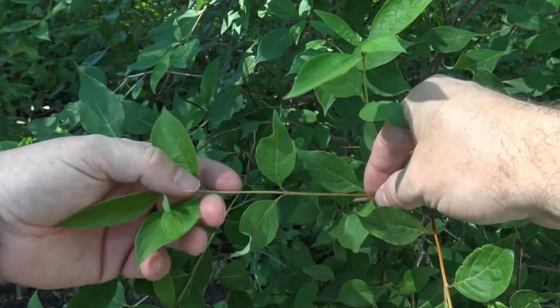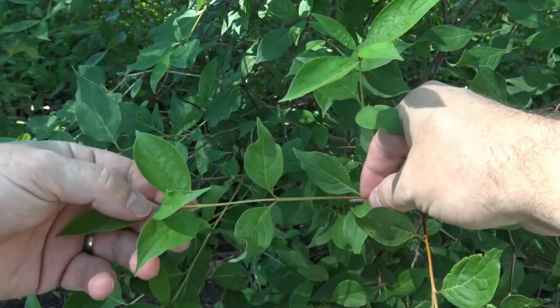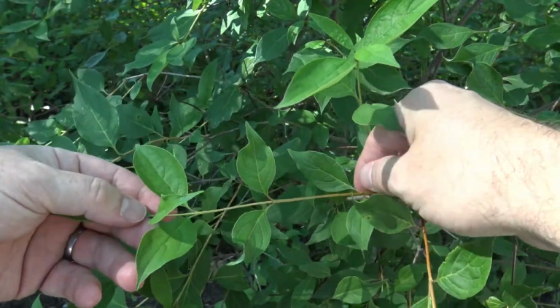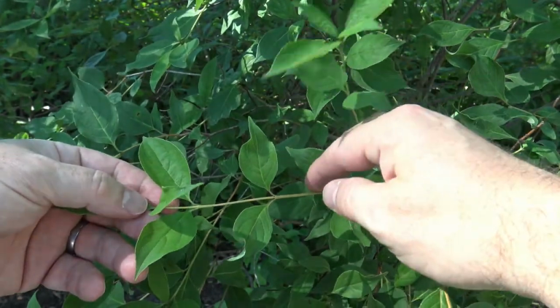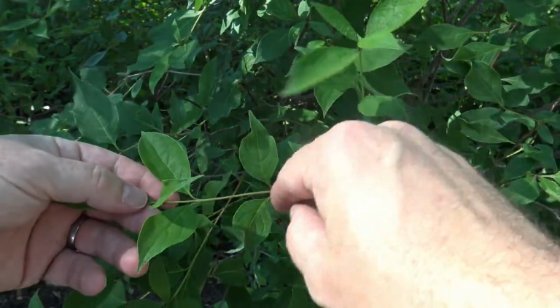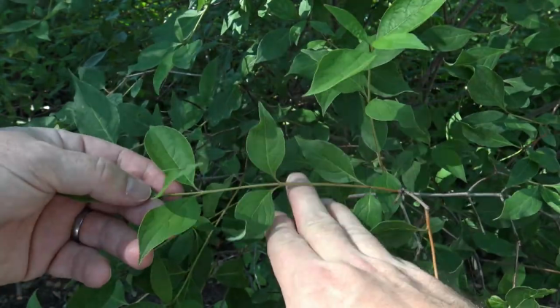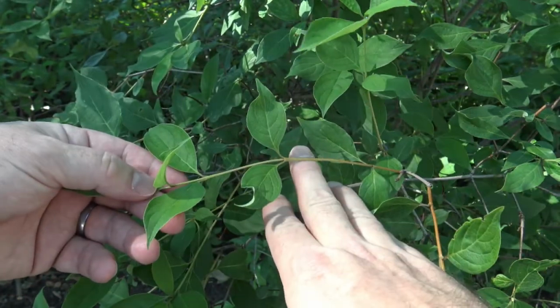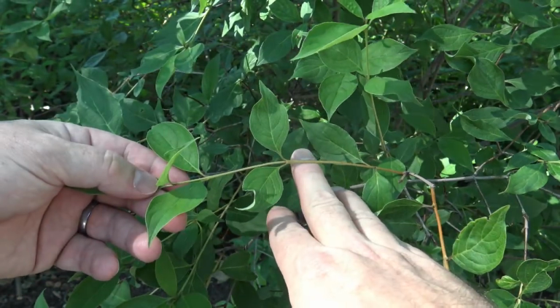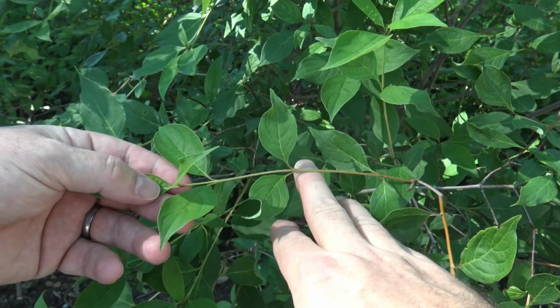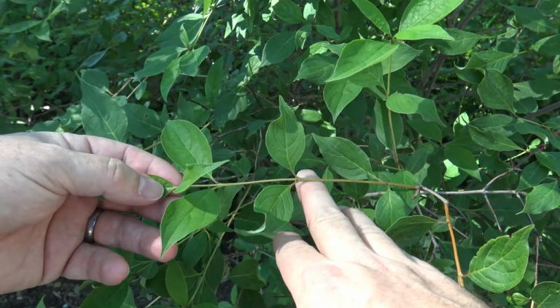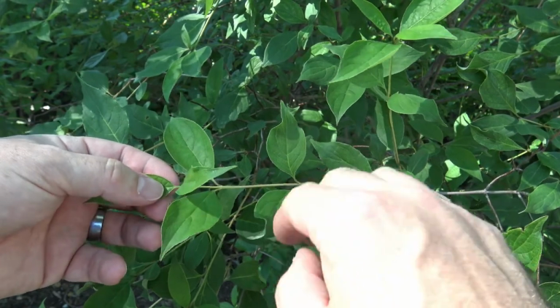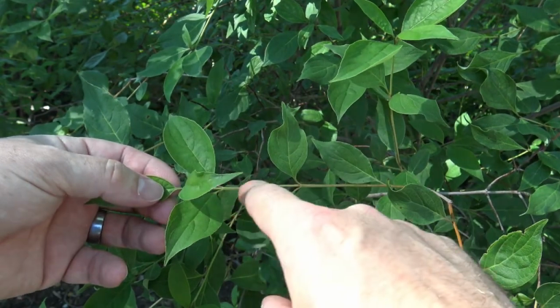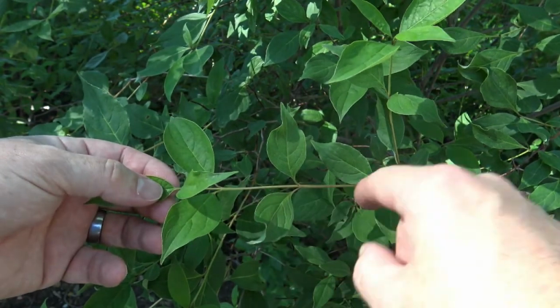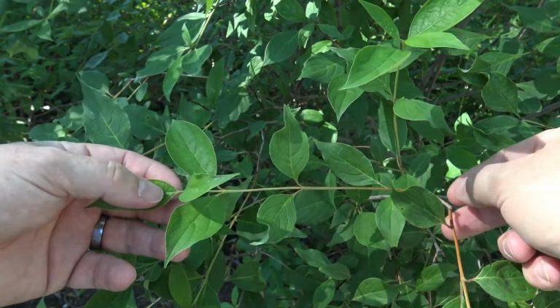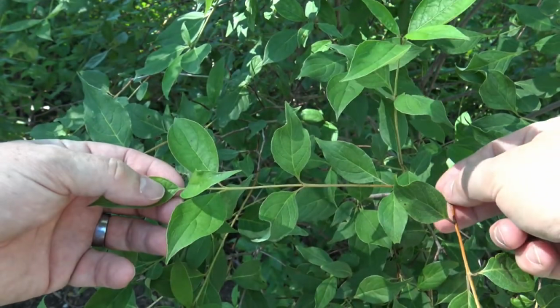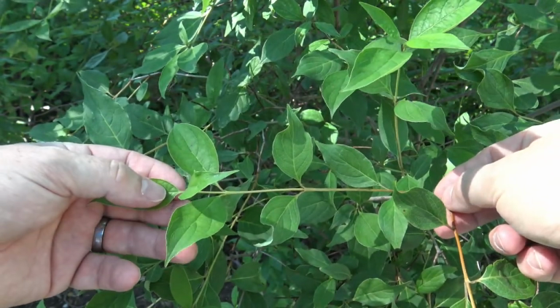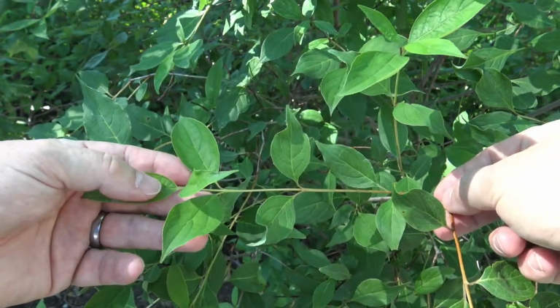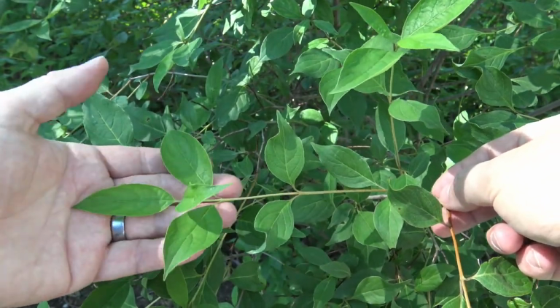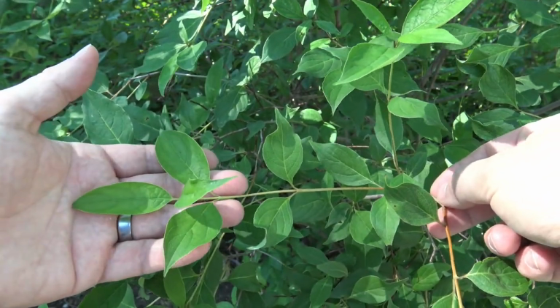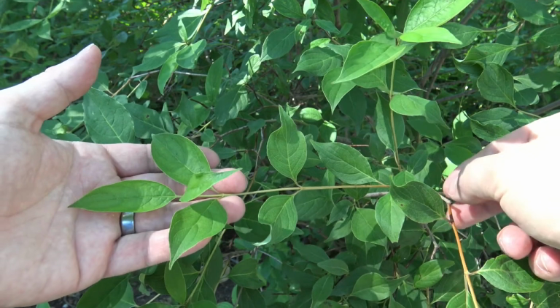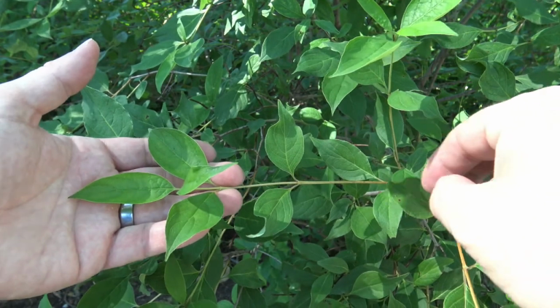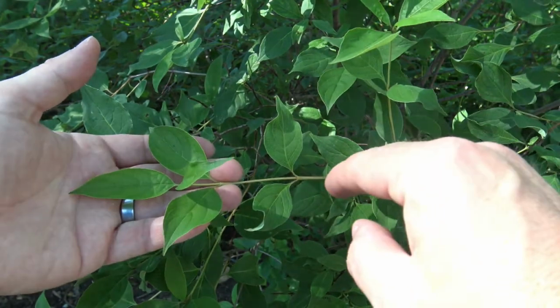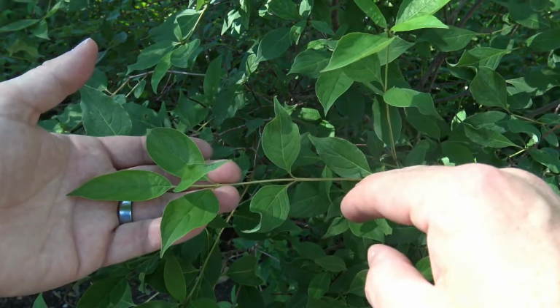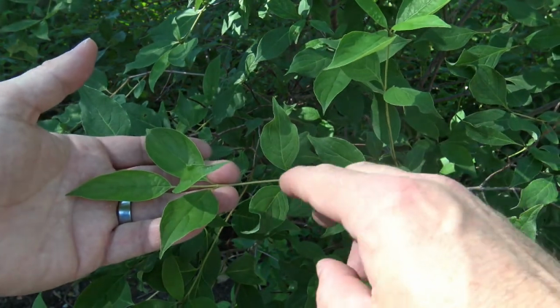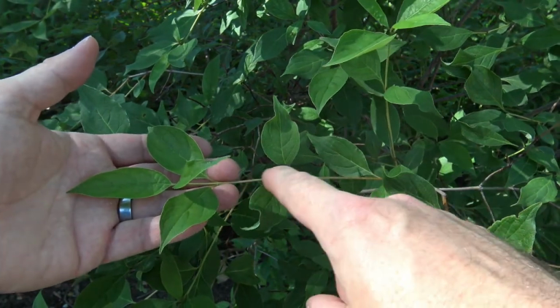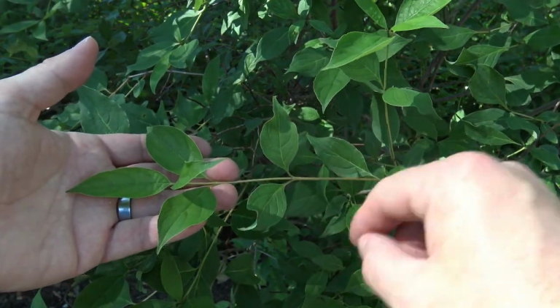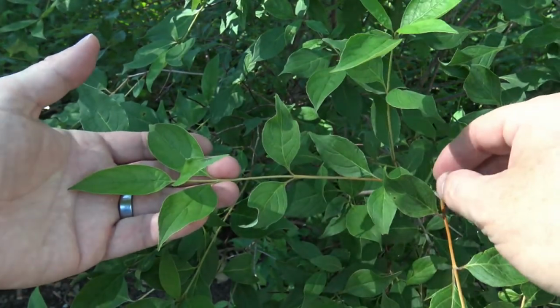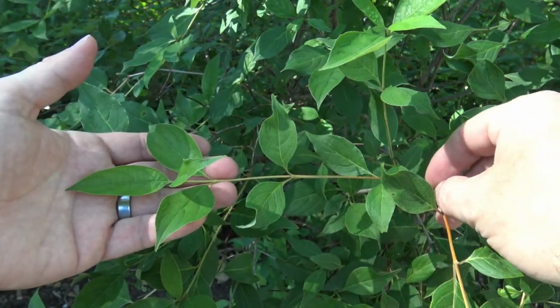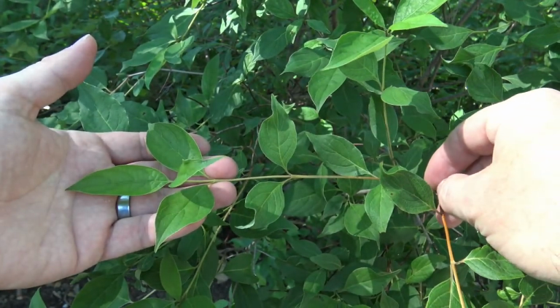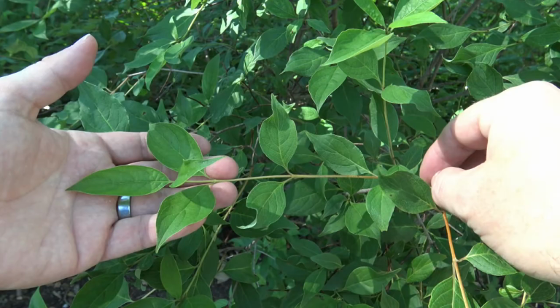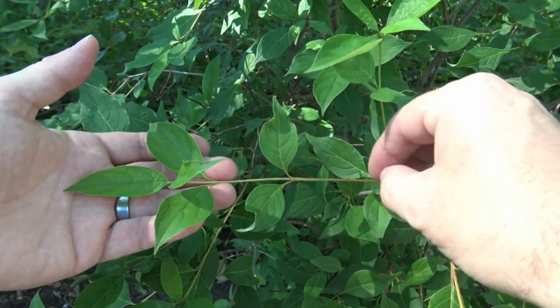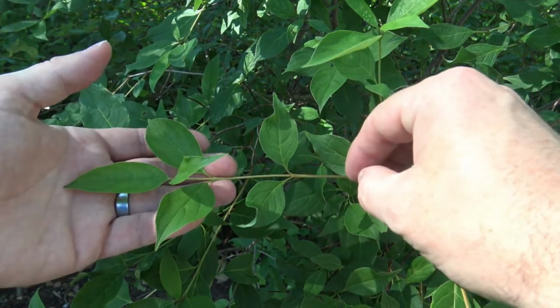The newest growth also tends to have some color. On the gray dogwood, the very newest growth starts as a greenish color, but may redden up just a little bit and then turn into a brown color as it moves into the fall.